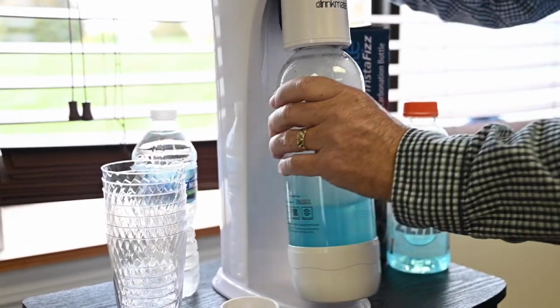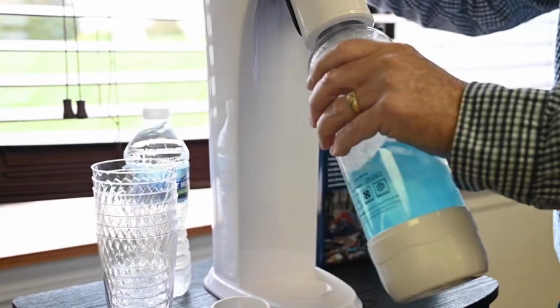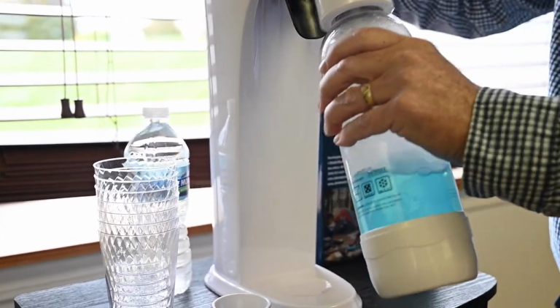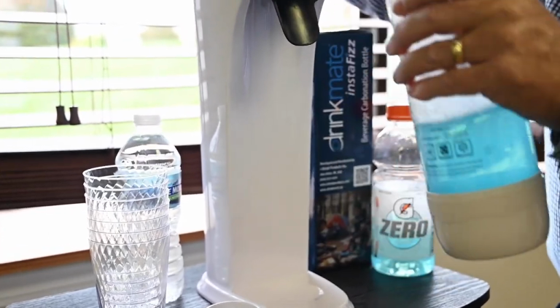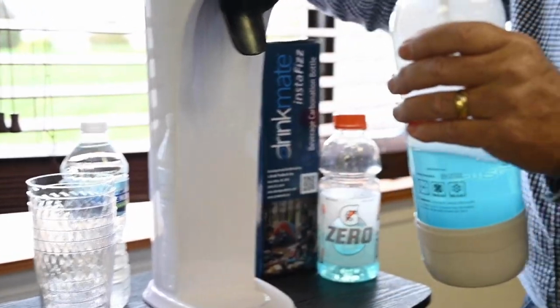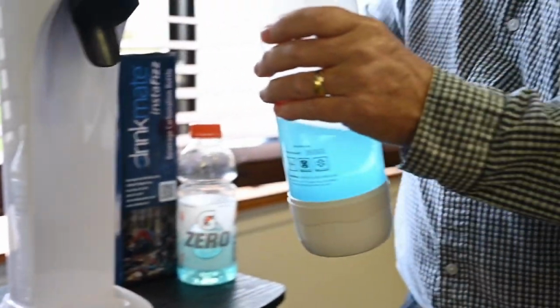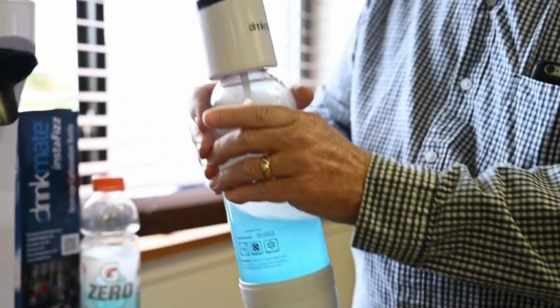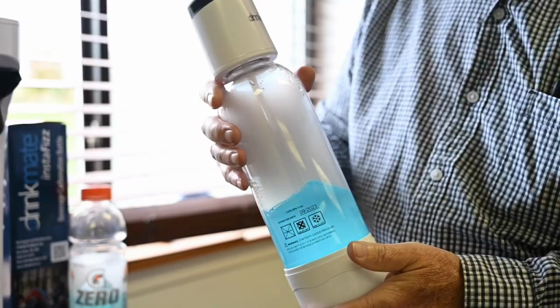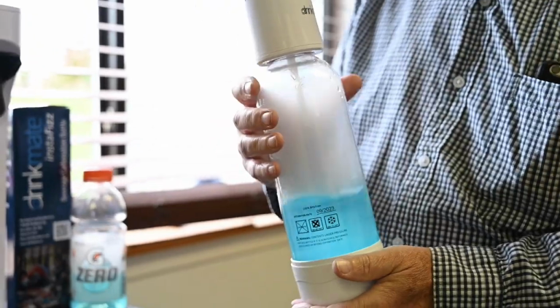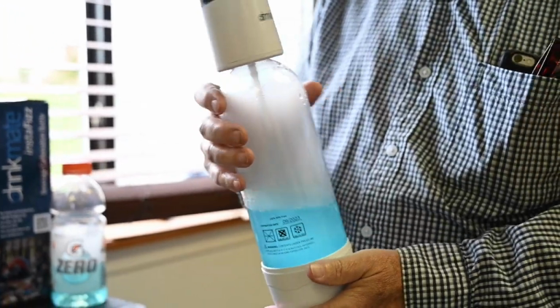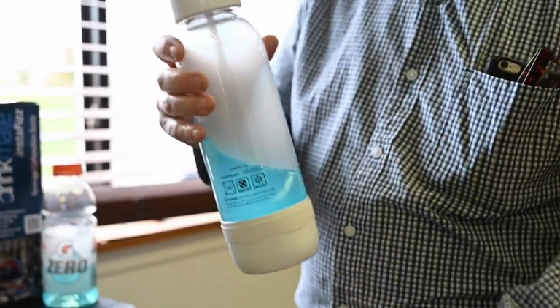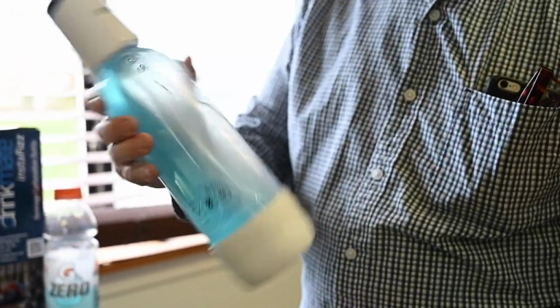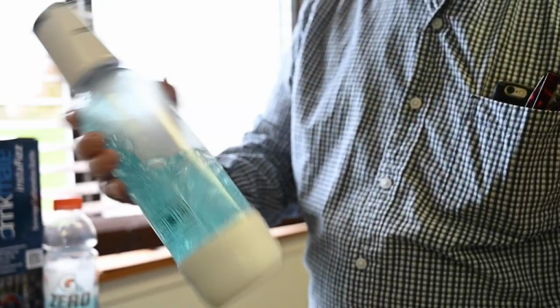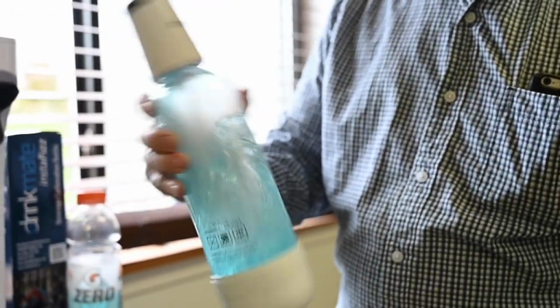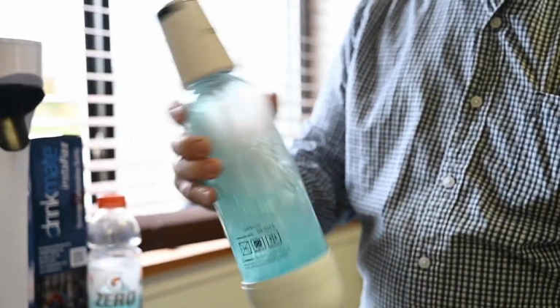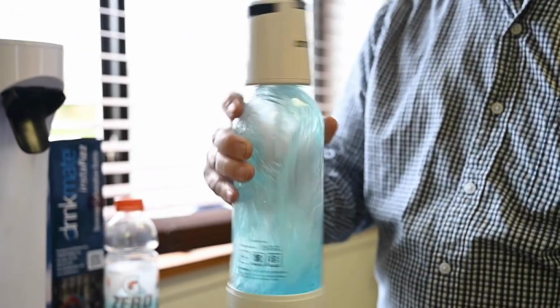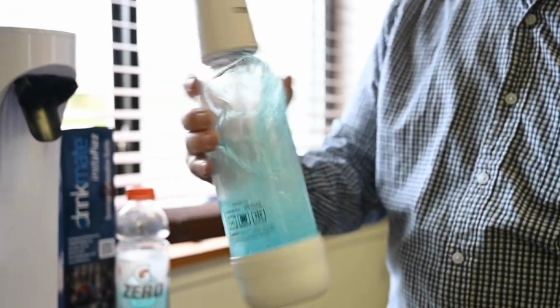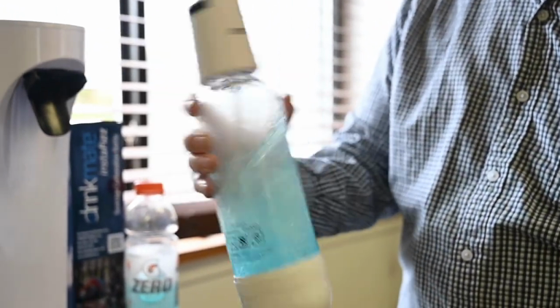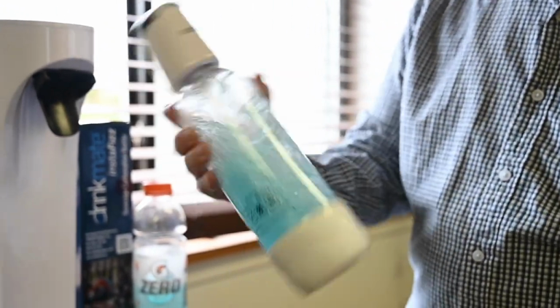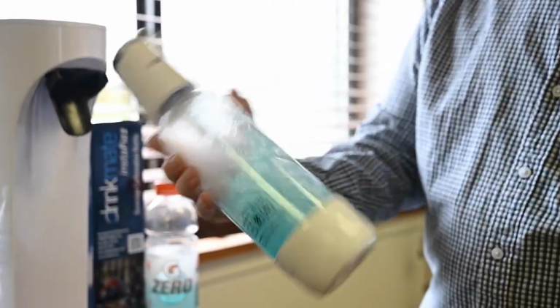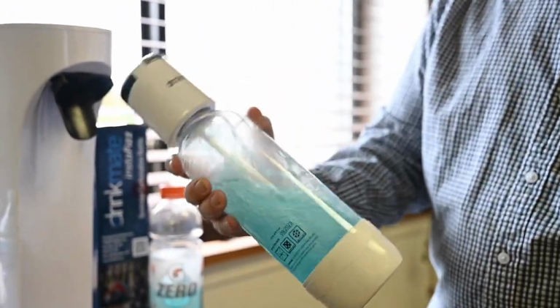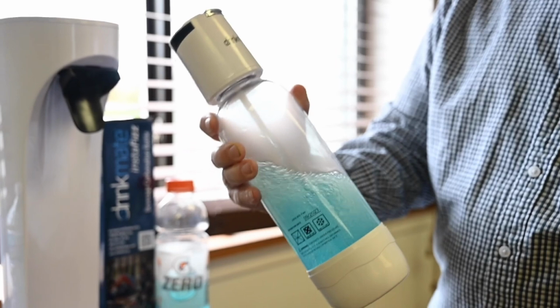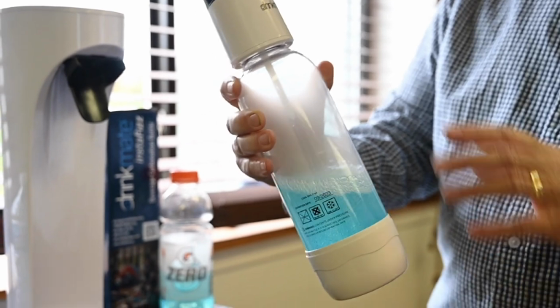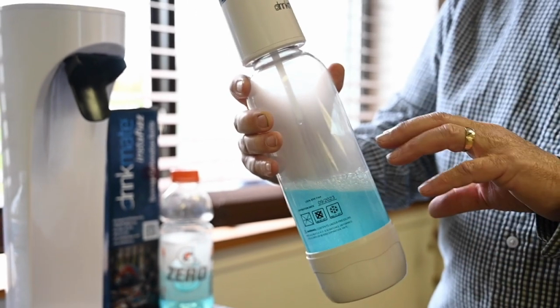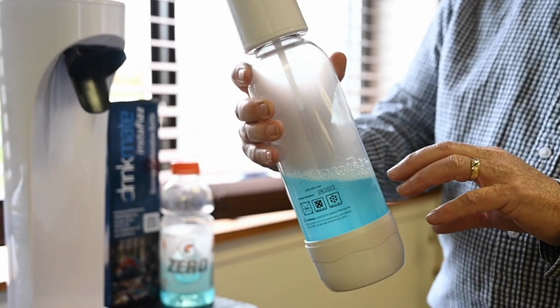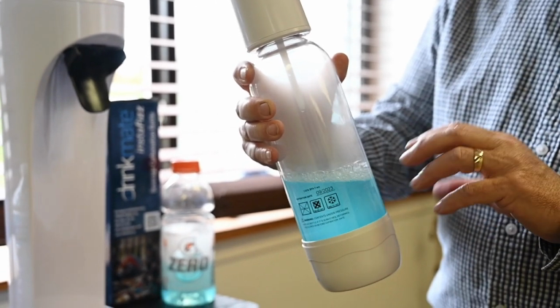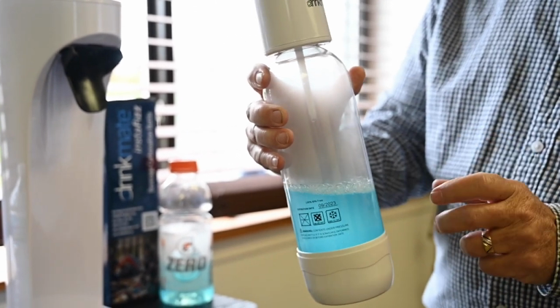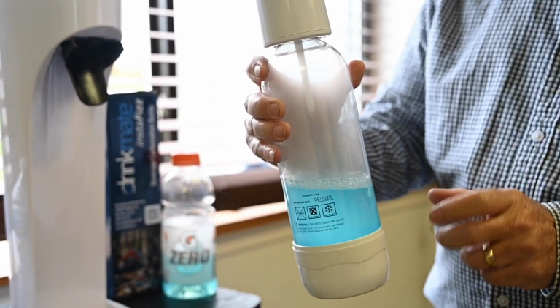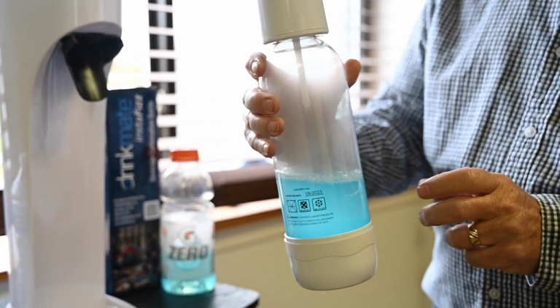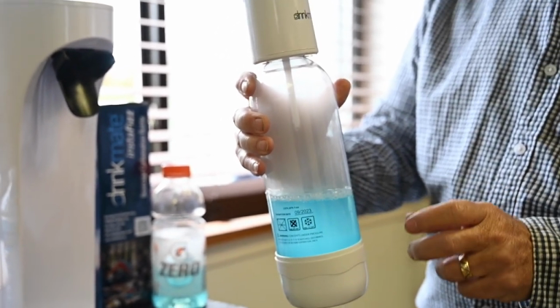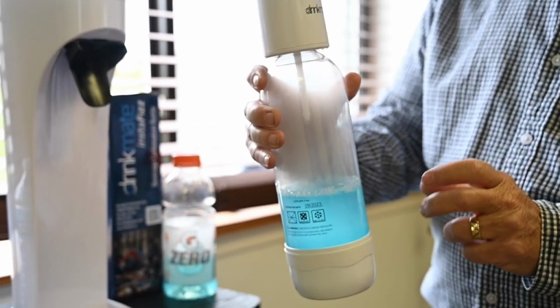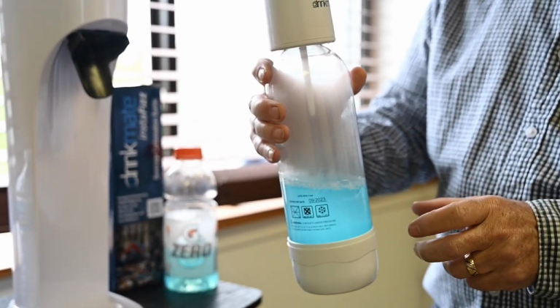At this point you do something very counterintuitive, which is shake it up. That actually mixes the CO2 gas into the beverage better.